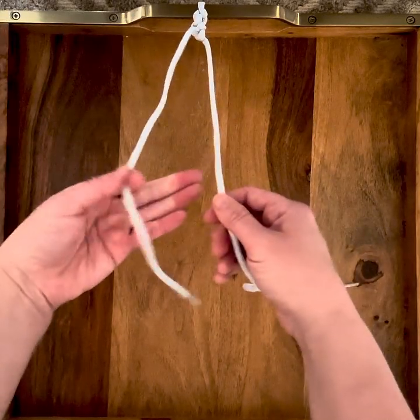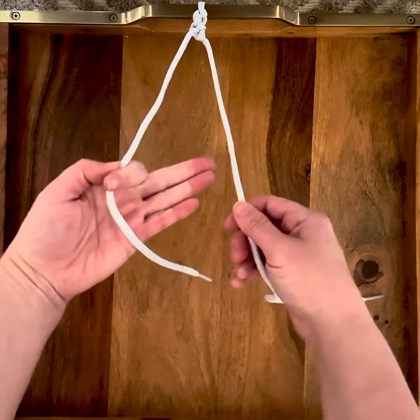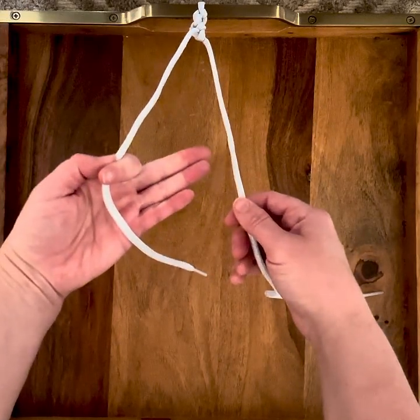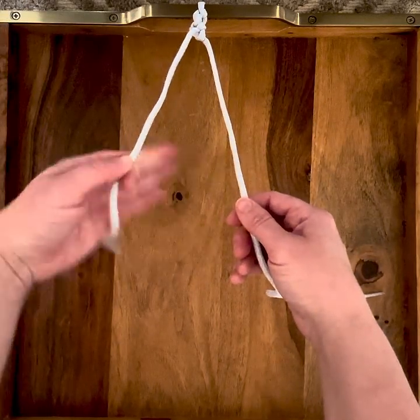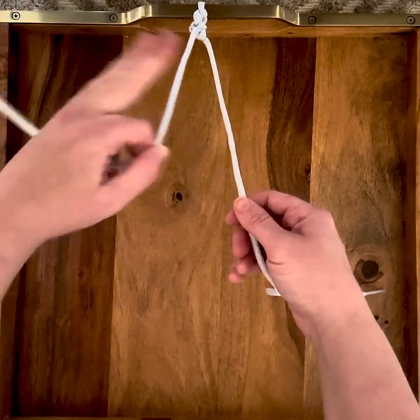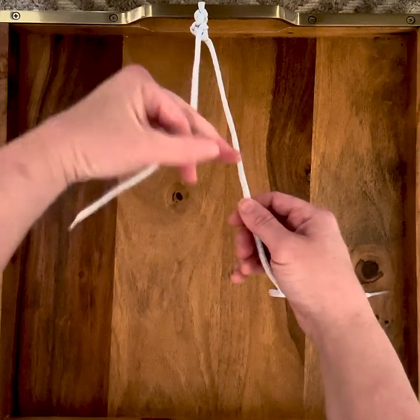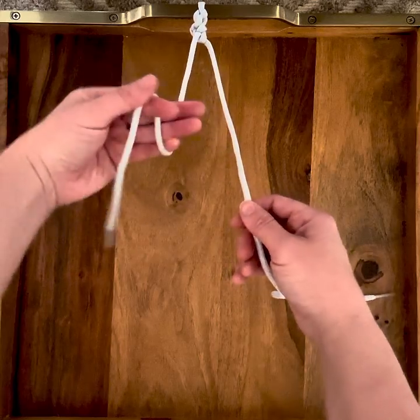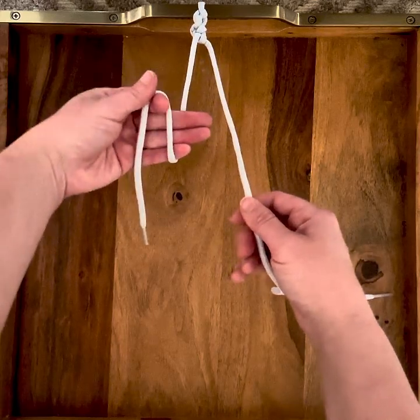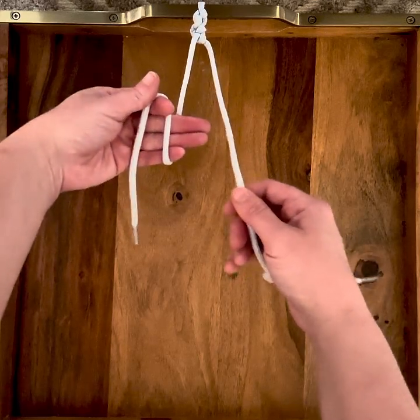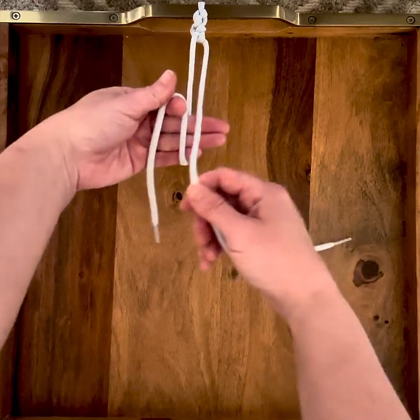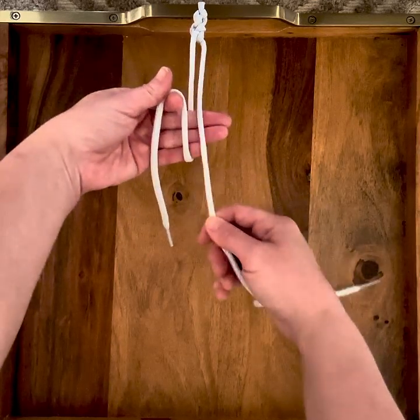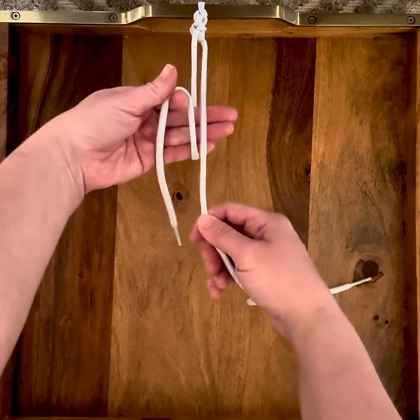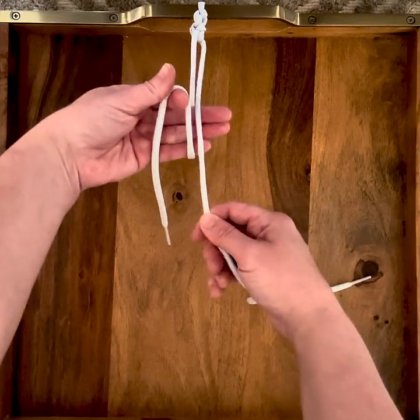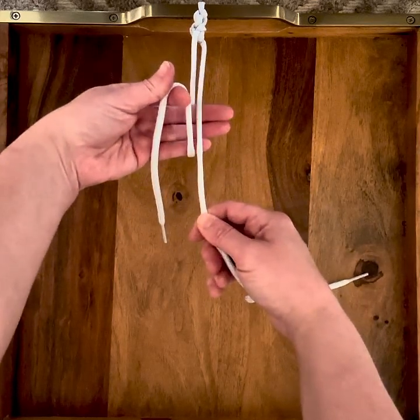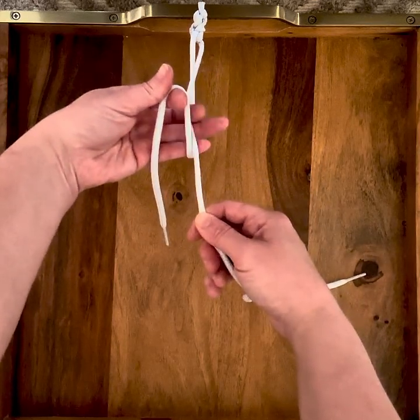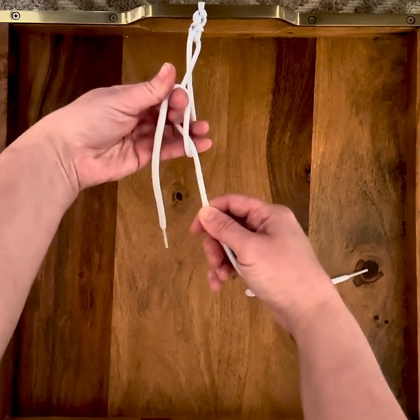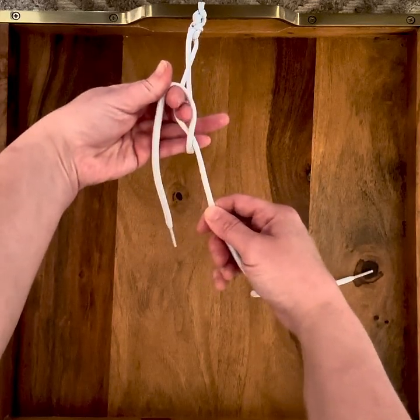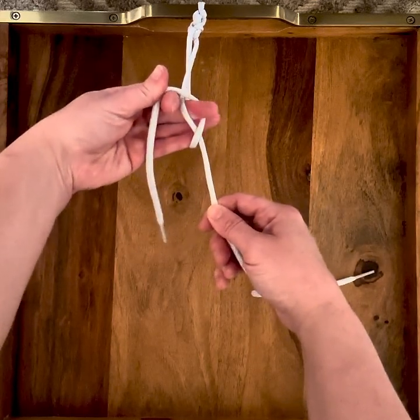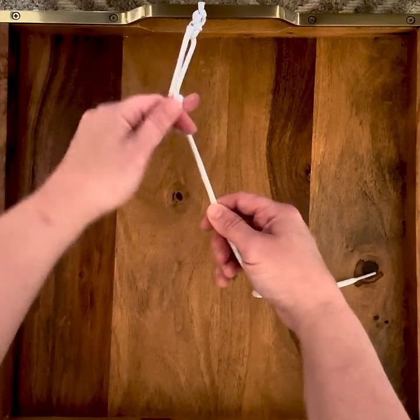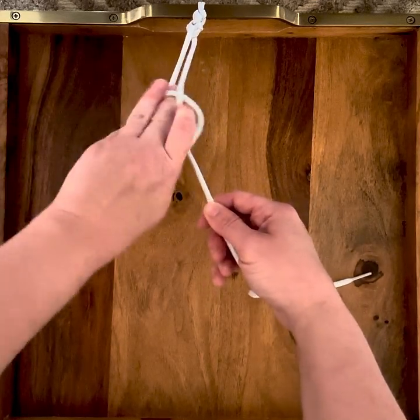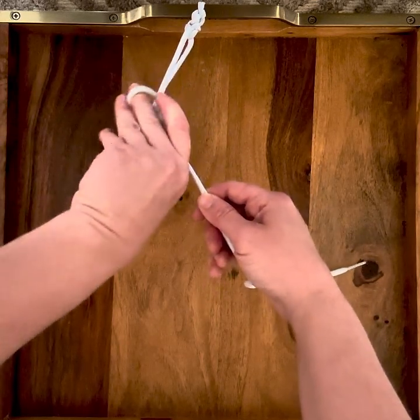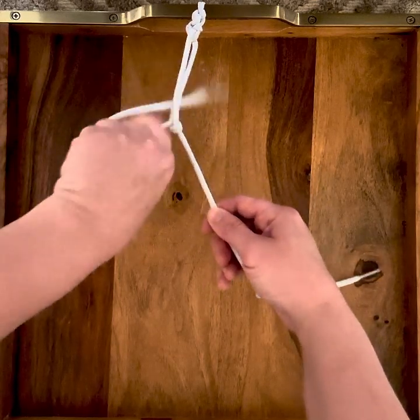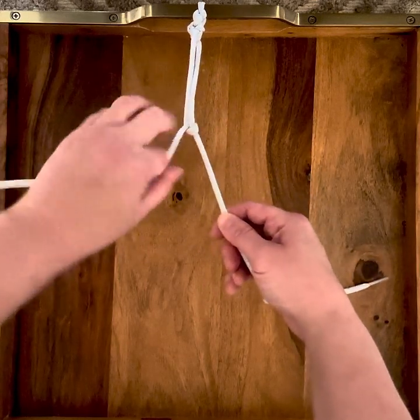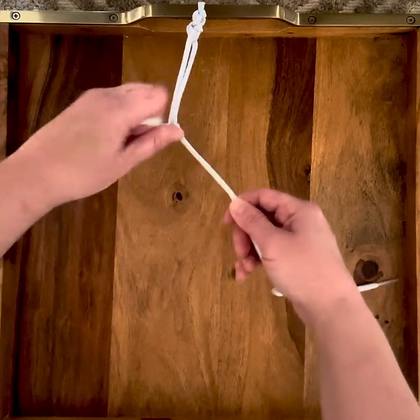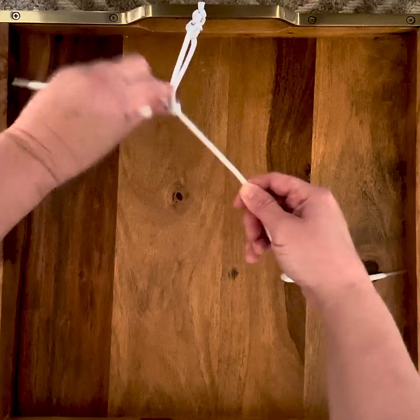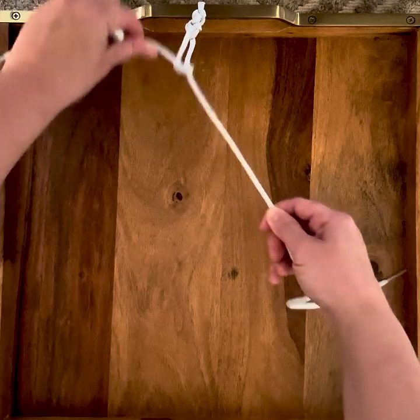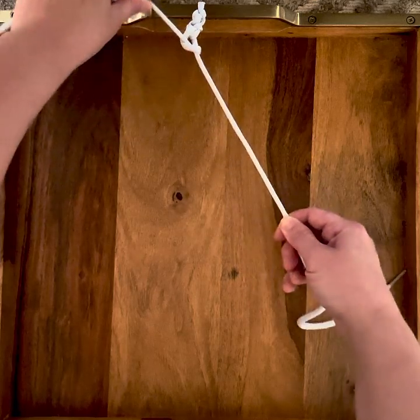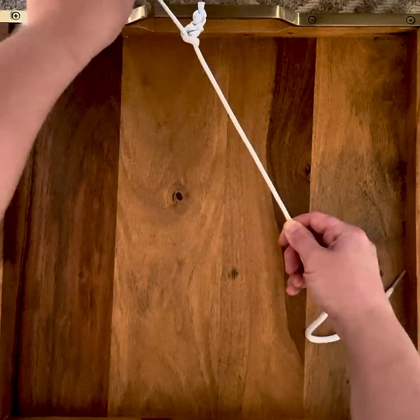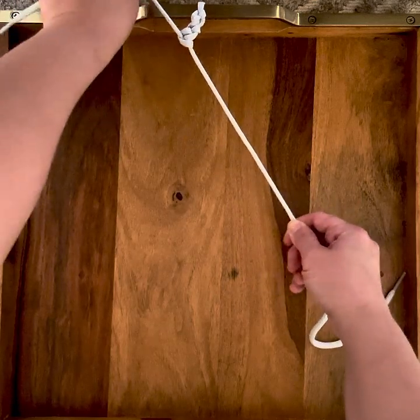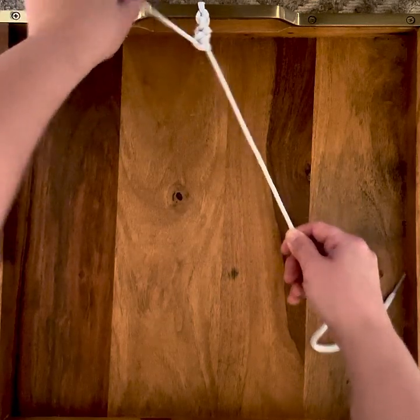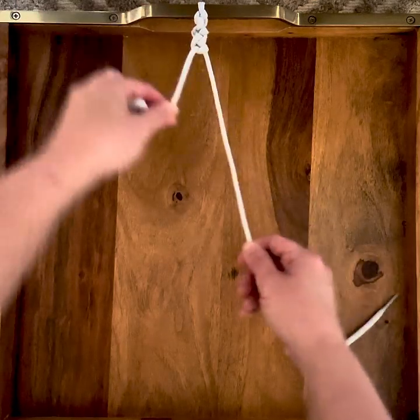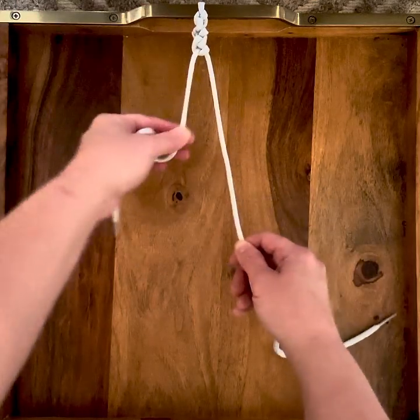Three fingers, chop from above, make that ladder, come around, pull through. Knot.